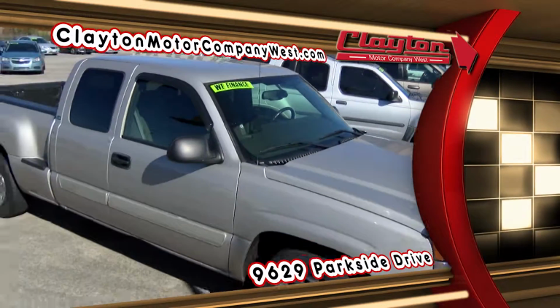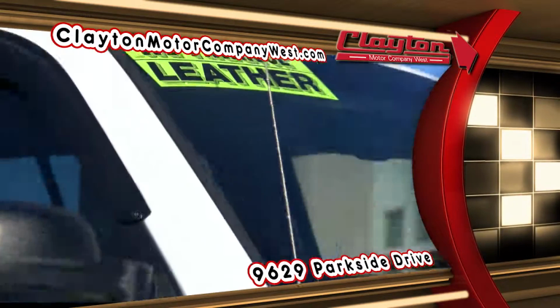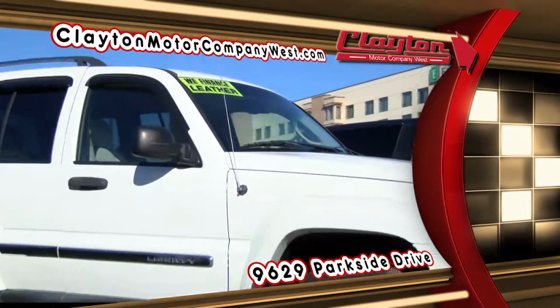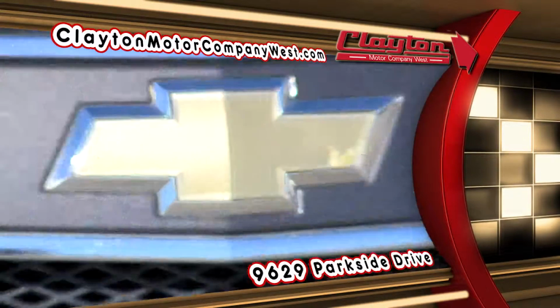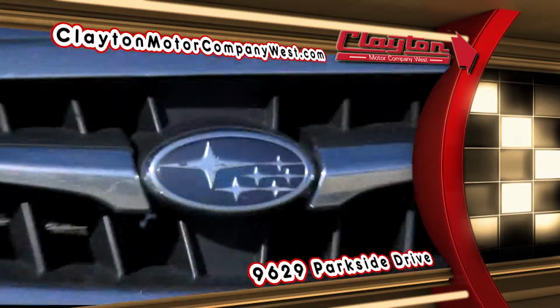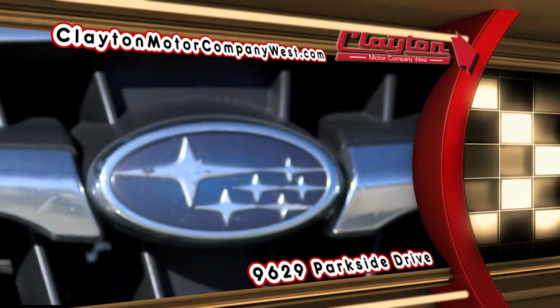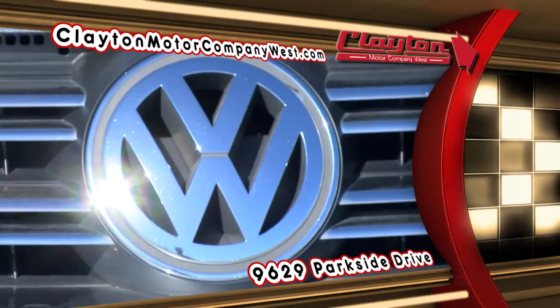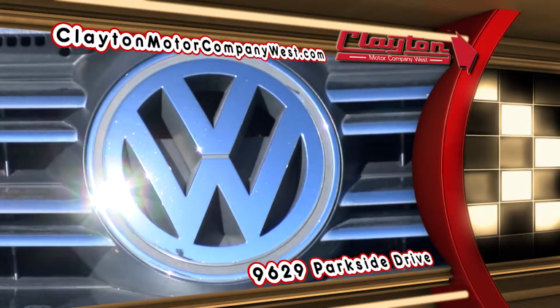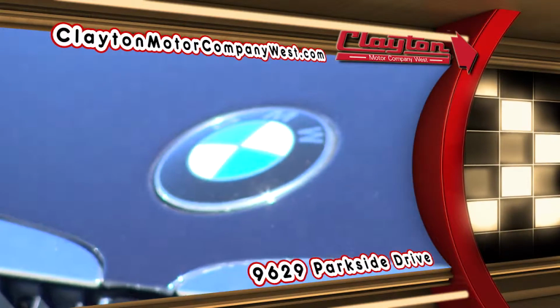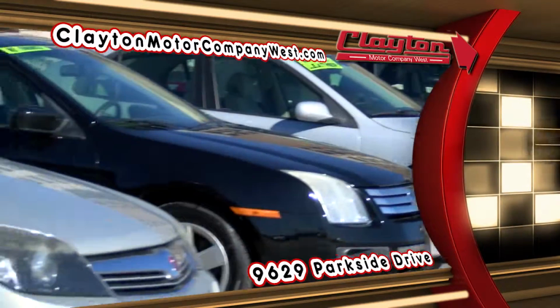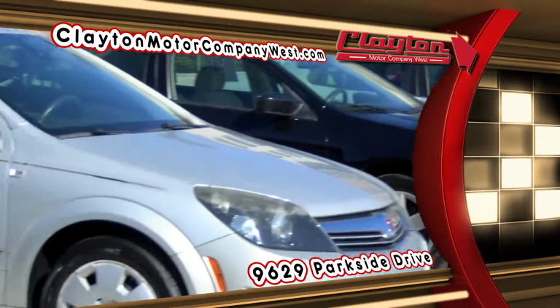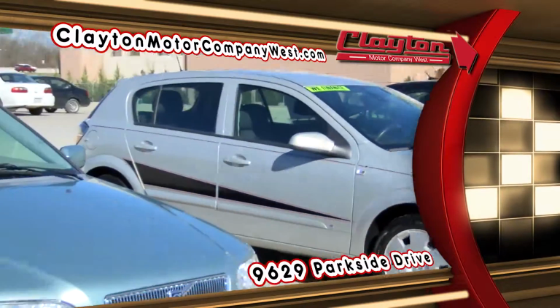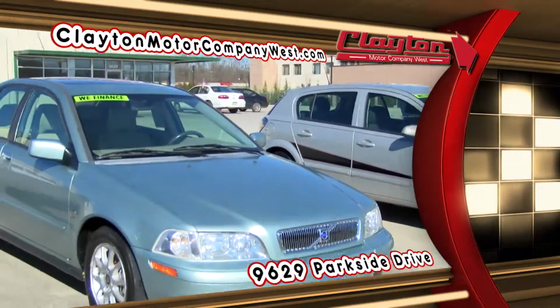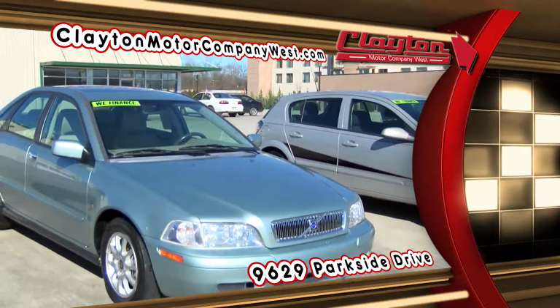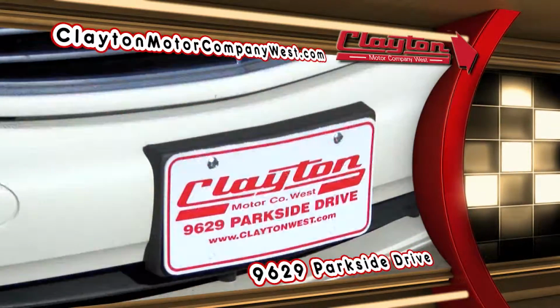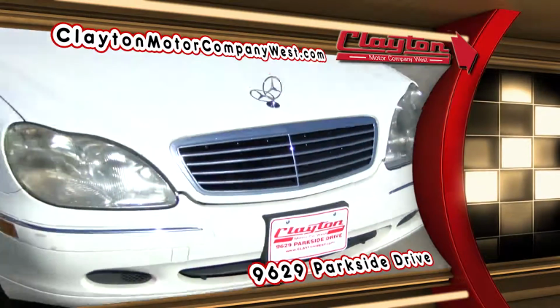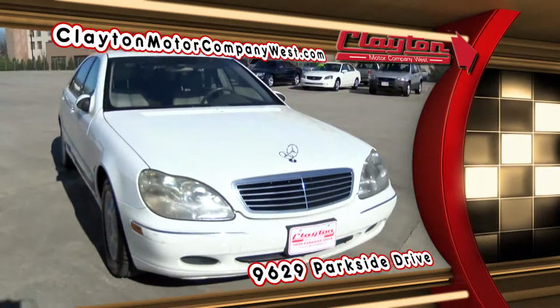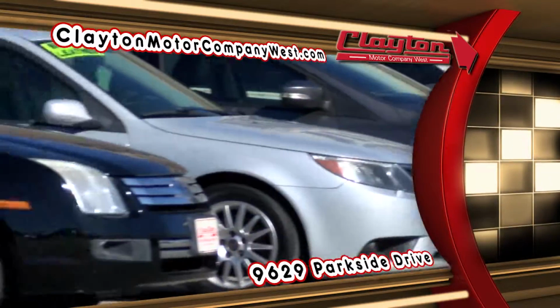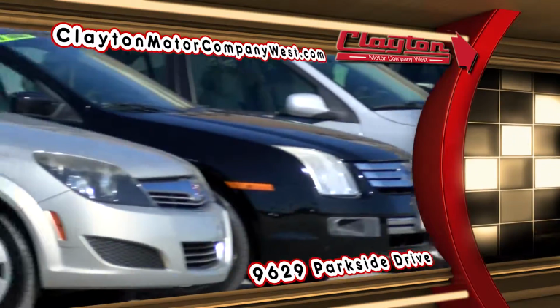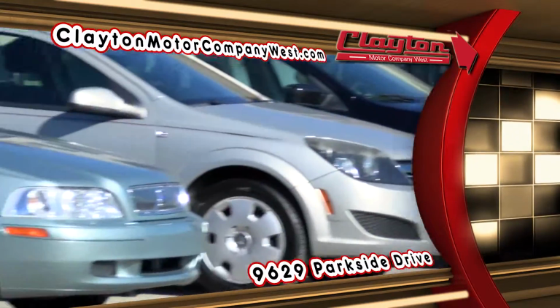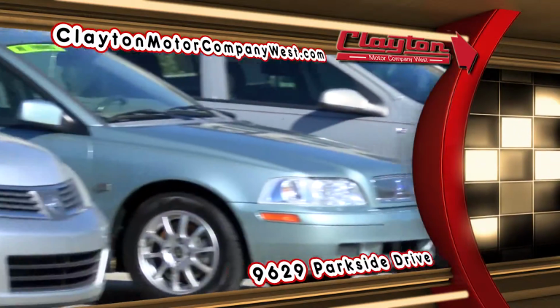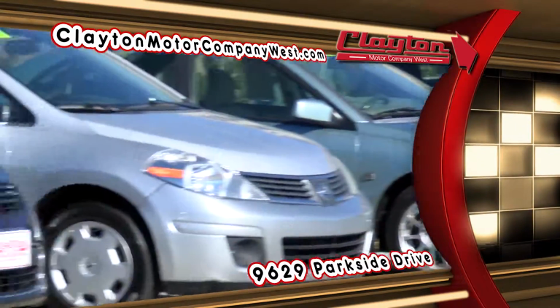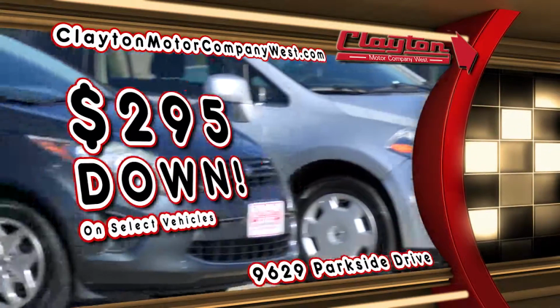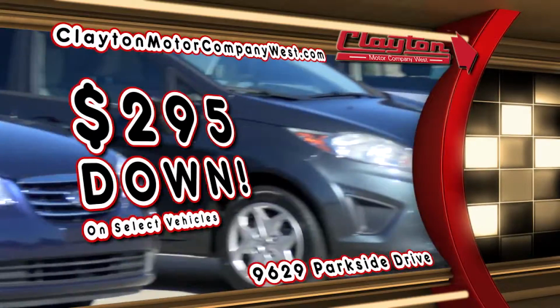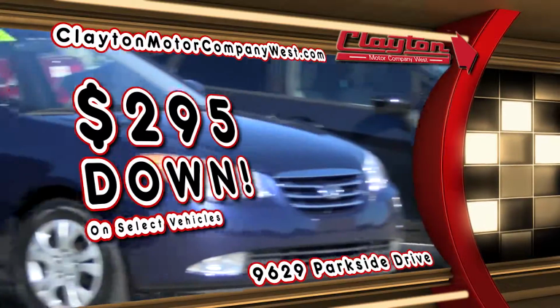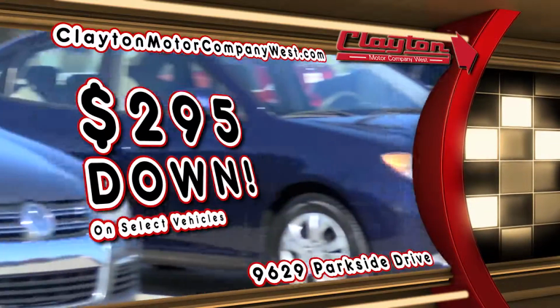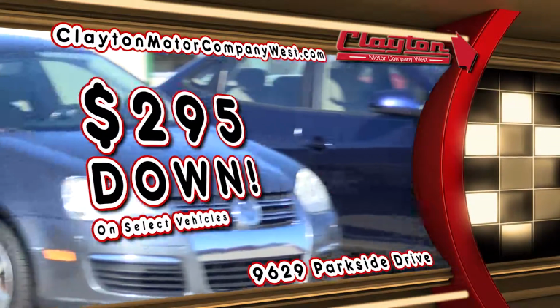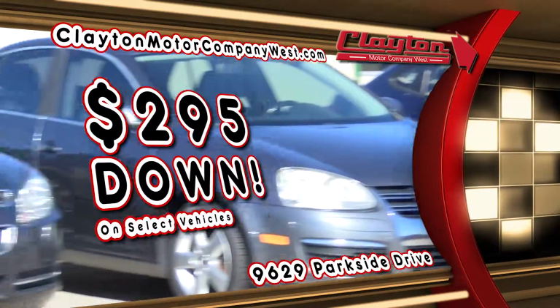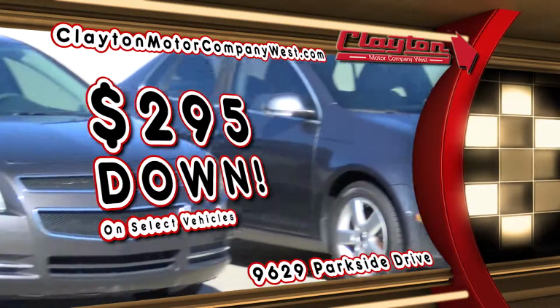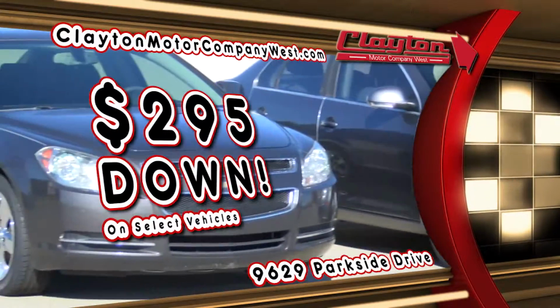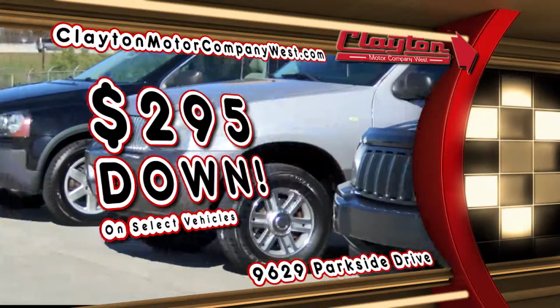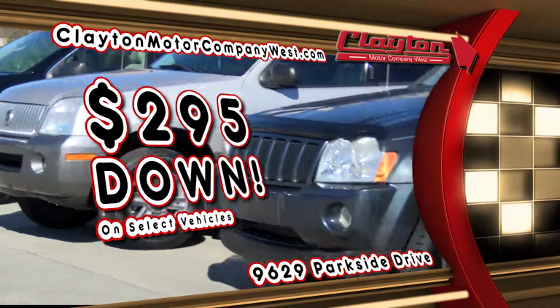Use that return to put a down payment on one of our top-notch pre-owned vehicles. Make your way west to Clayton Motor Company West, where you are guaranteed financing with easy approval. And we make it that much easier with just $295 down on select vehicles.